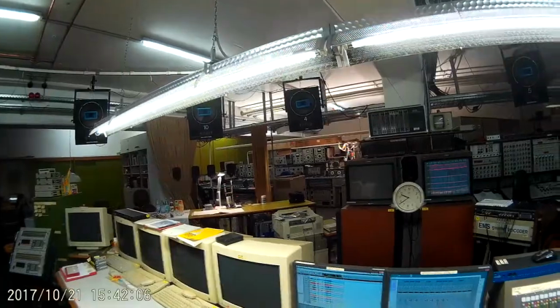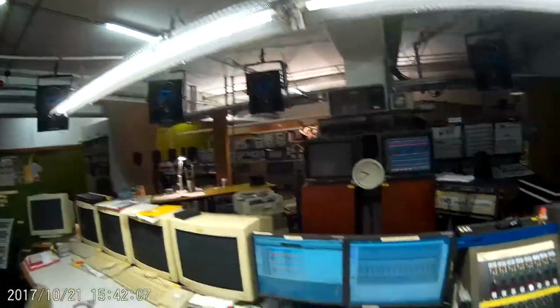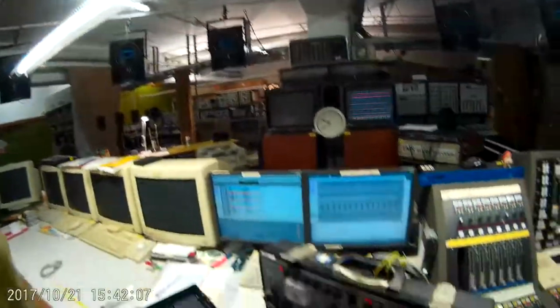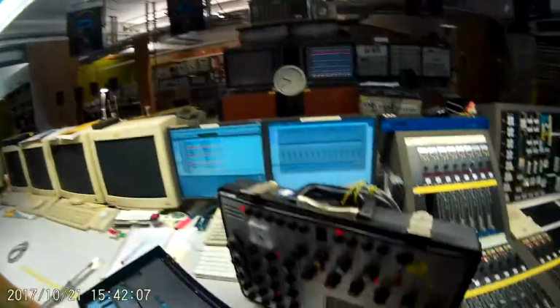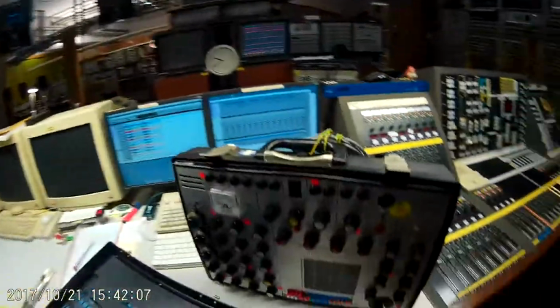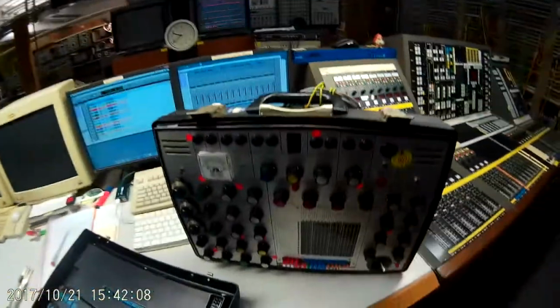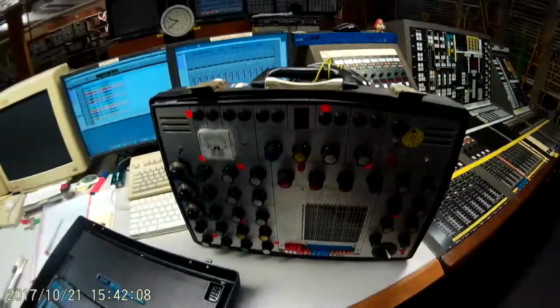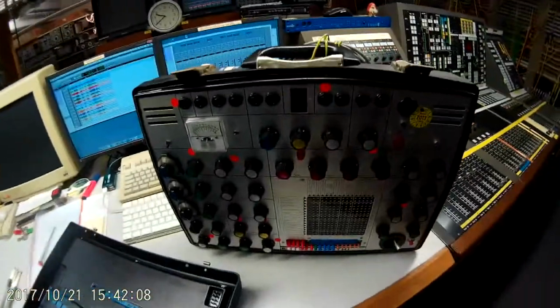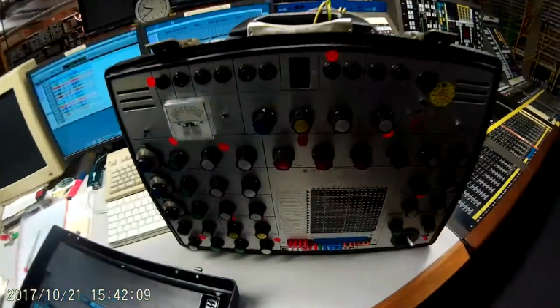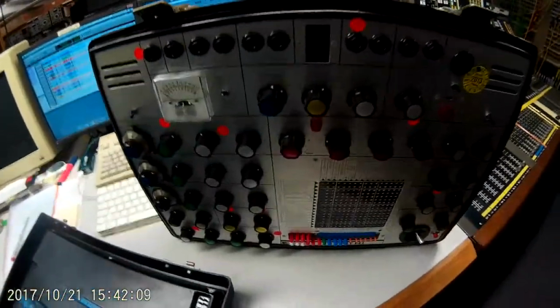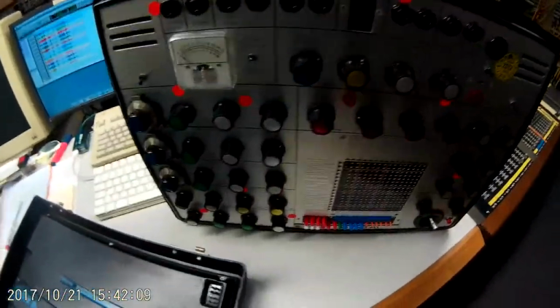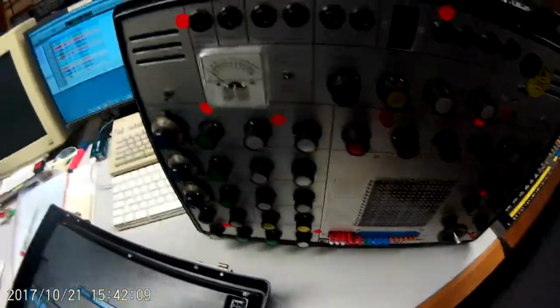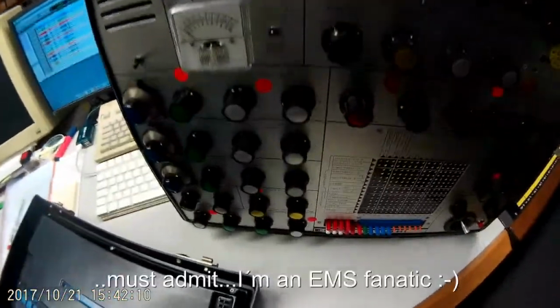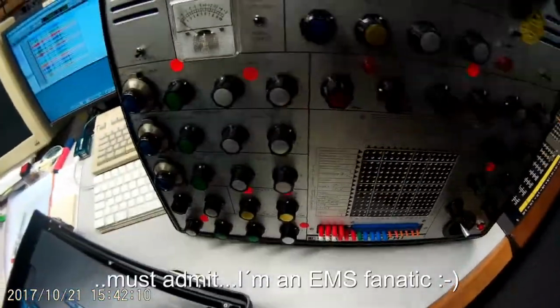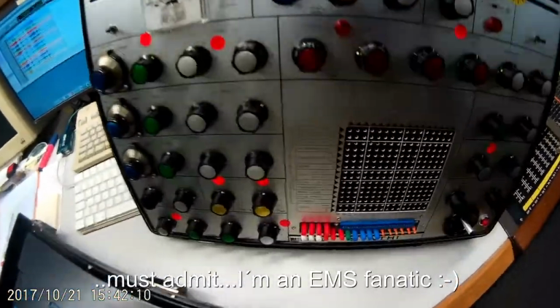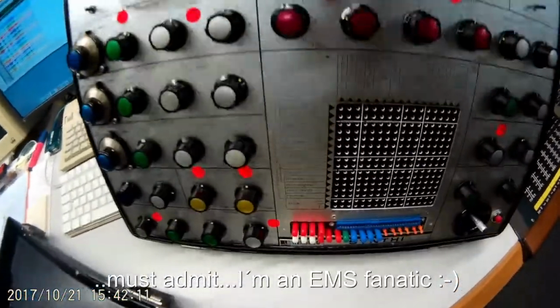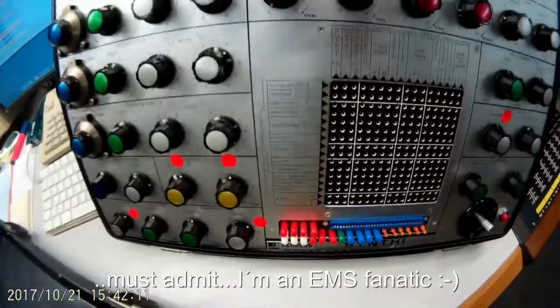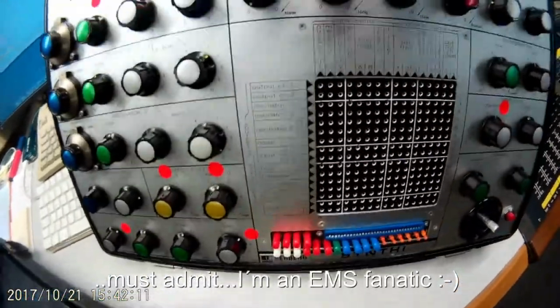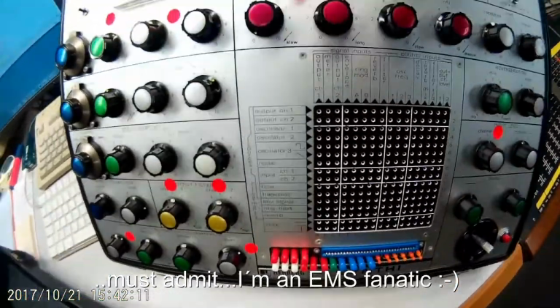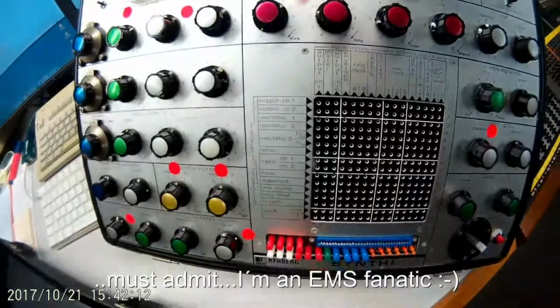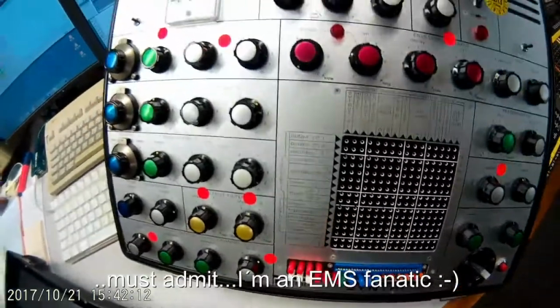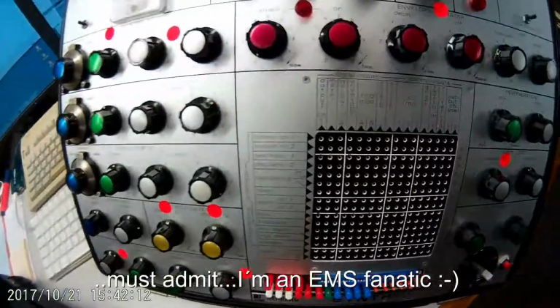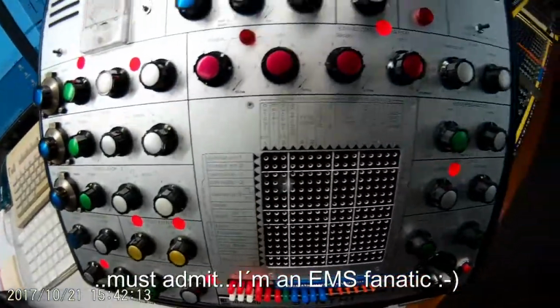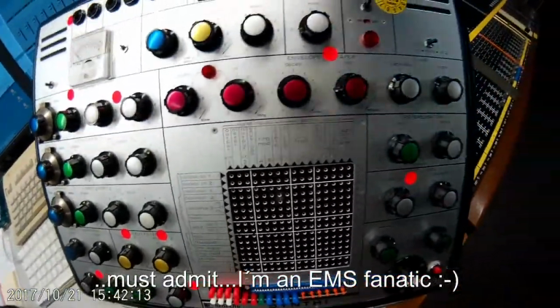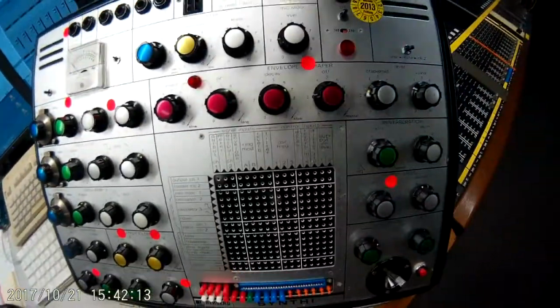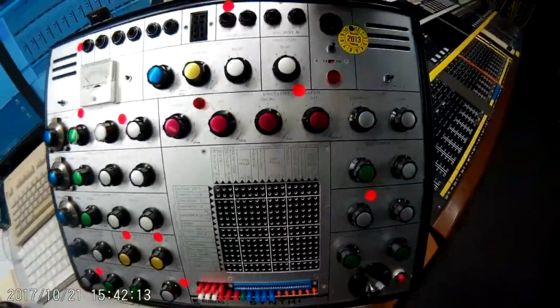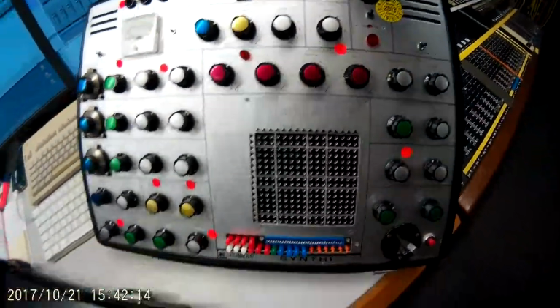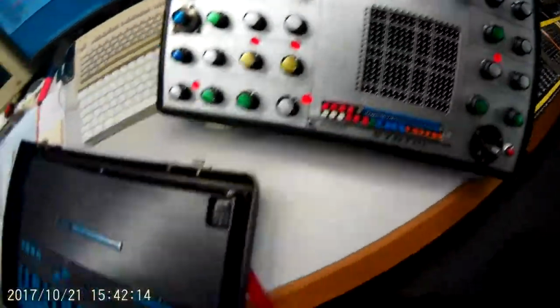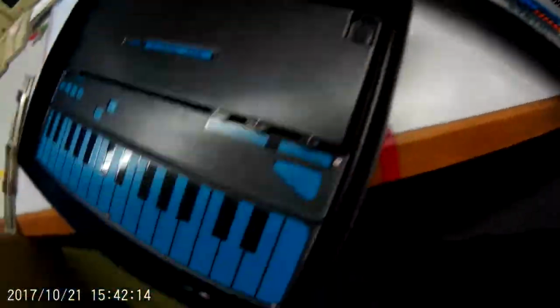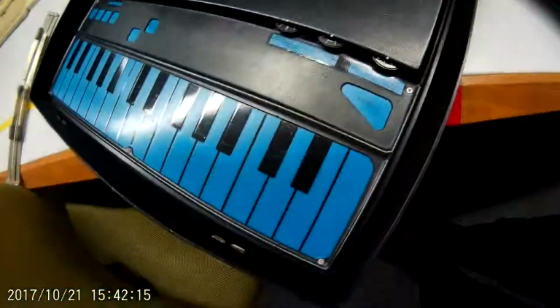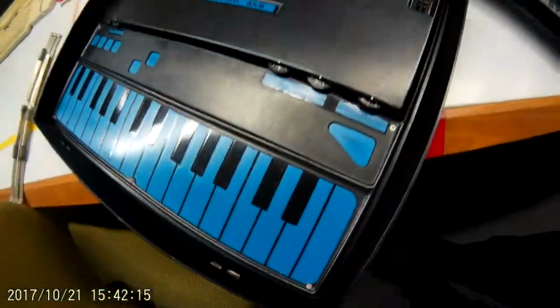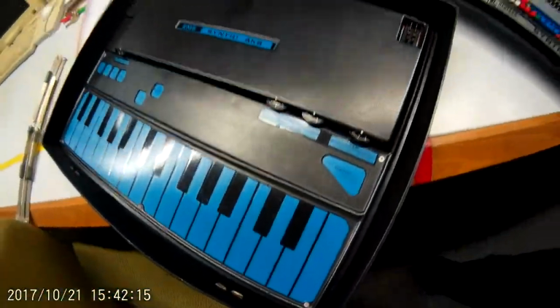So here's the AKS modified for Cologne — a wonderful machine with a special keyboard.